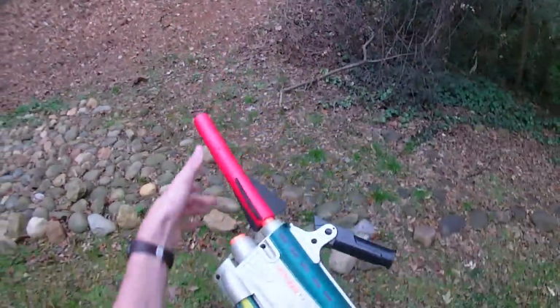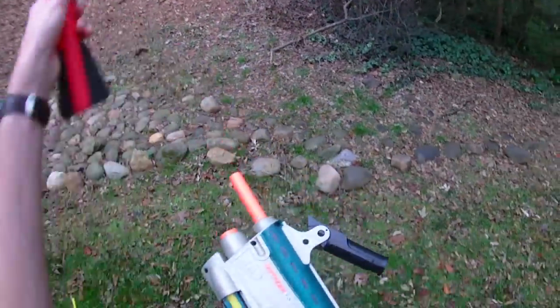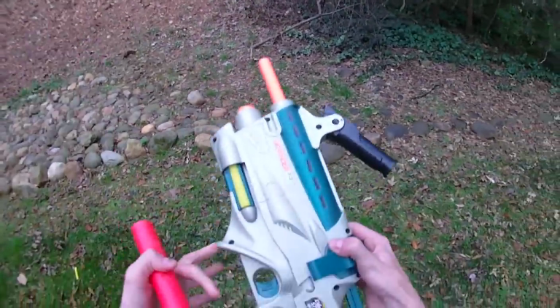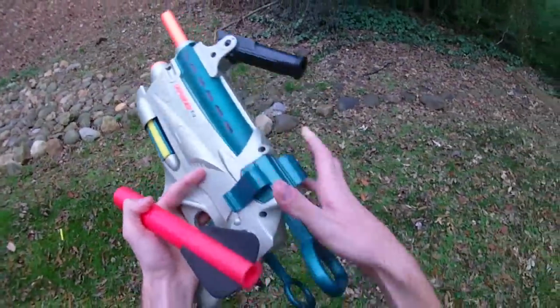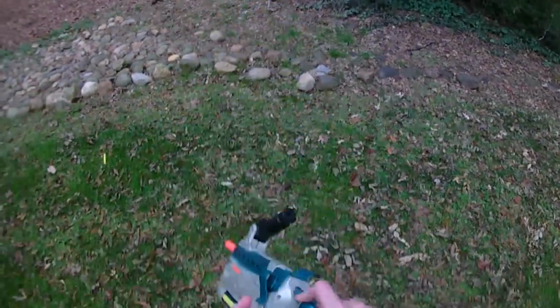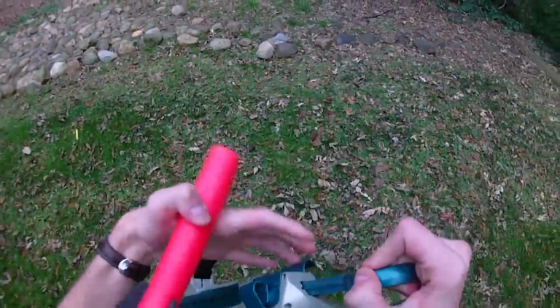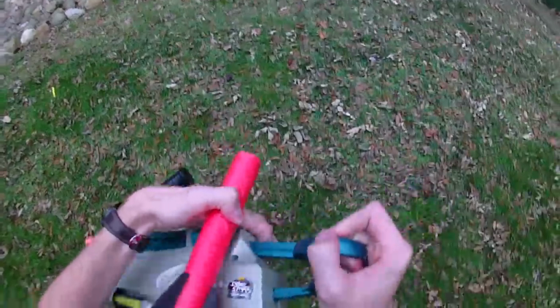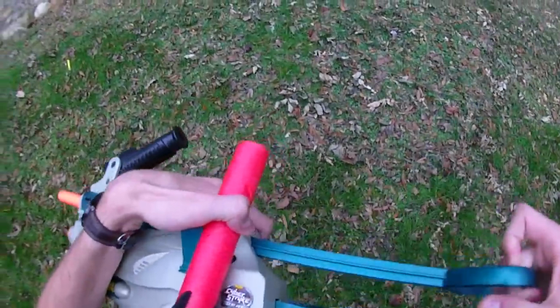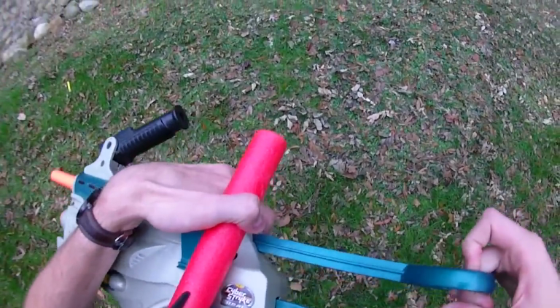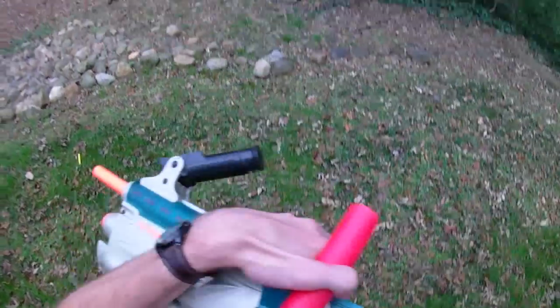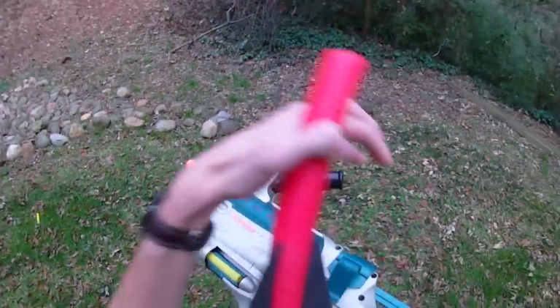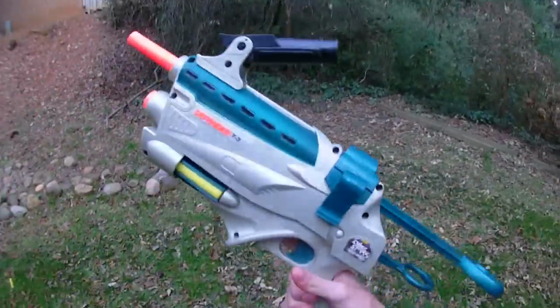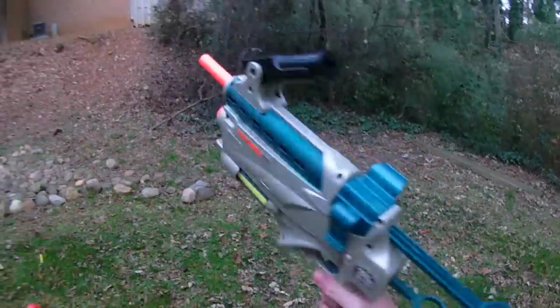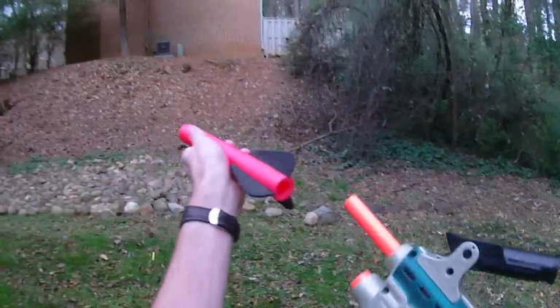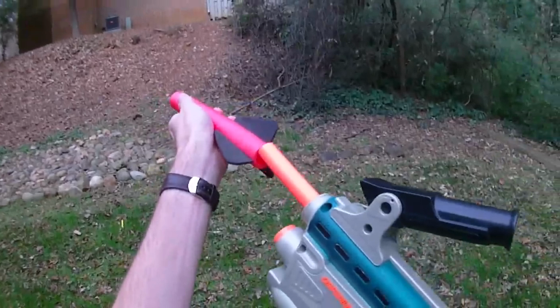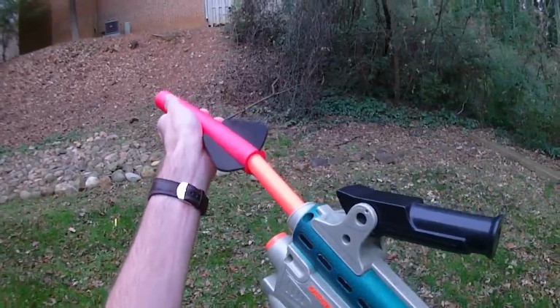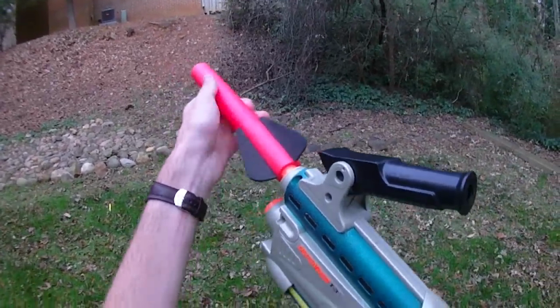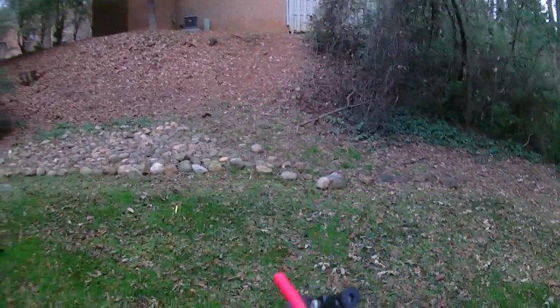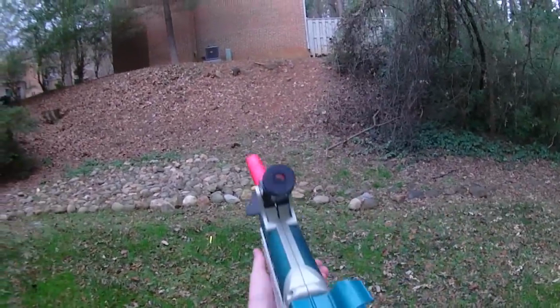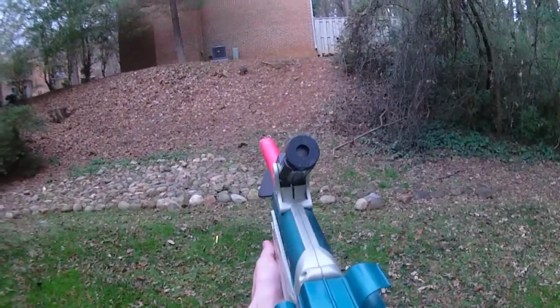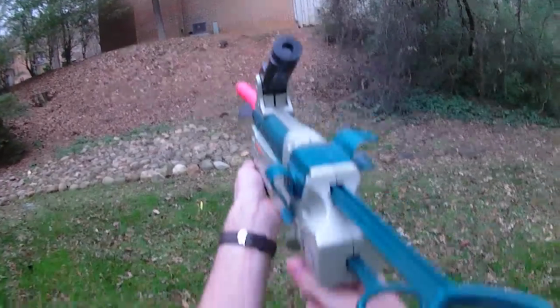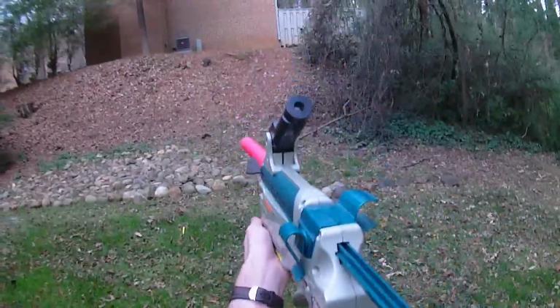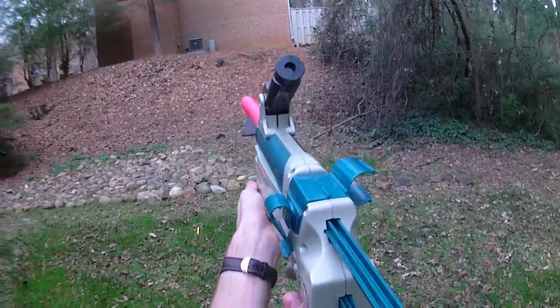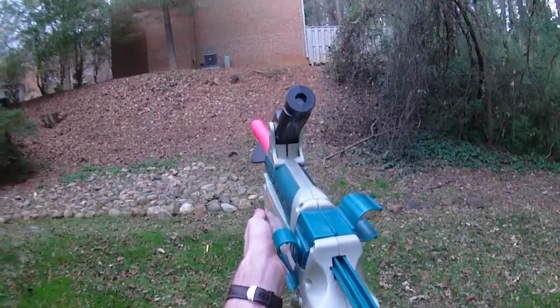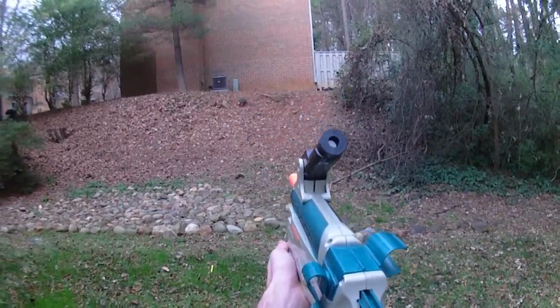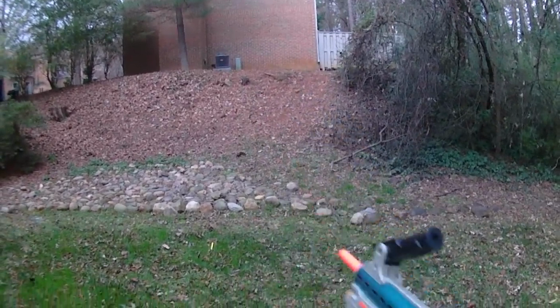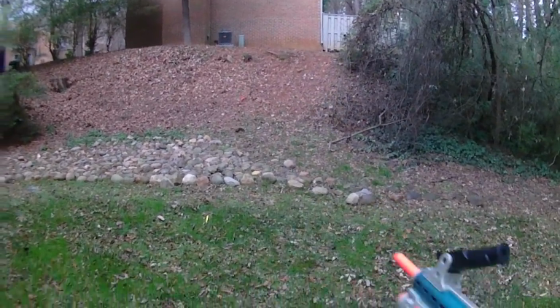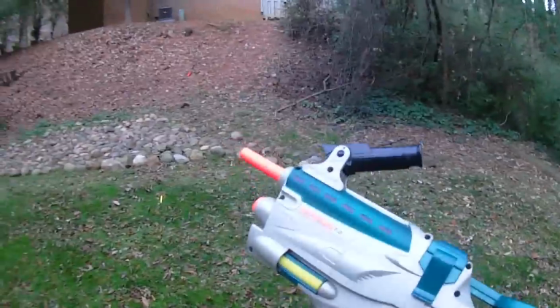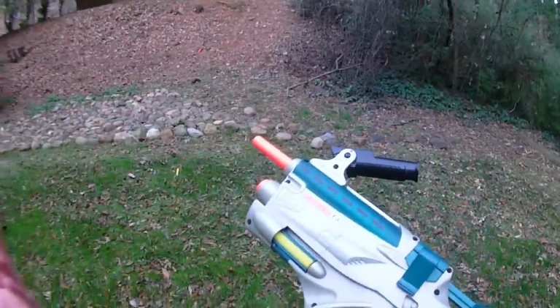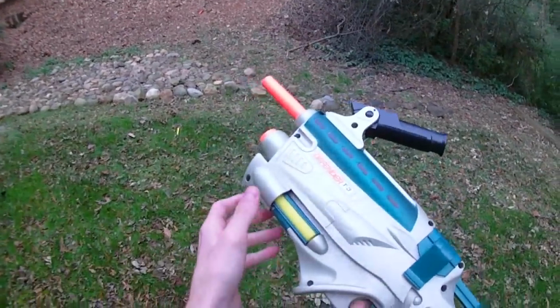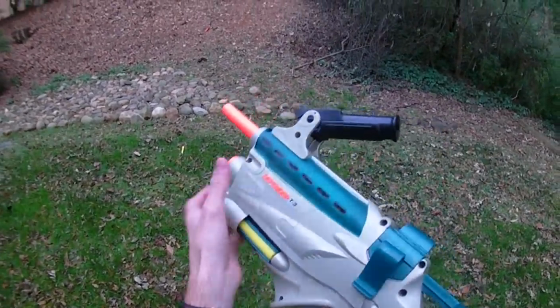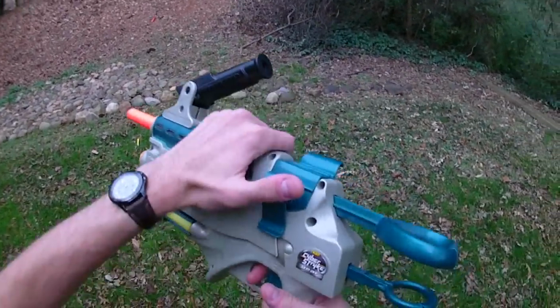So I'm going to try and prime it first. There we go. And it's delicate but we've got it there. And we'll fire — this time with the trigger, not by accident. And that's Big Bad Bow style performance. That's just great.